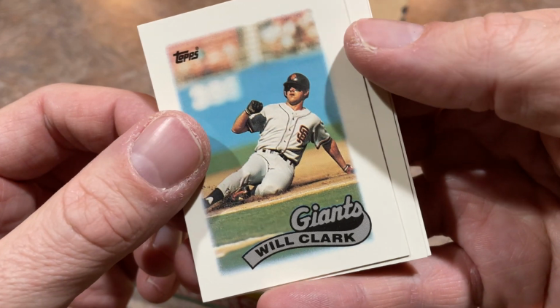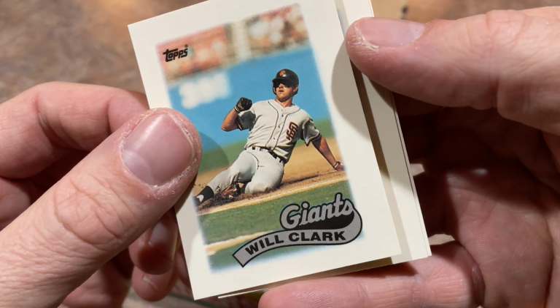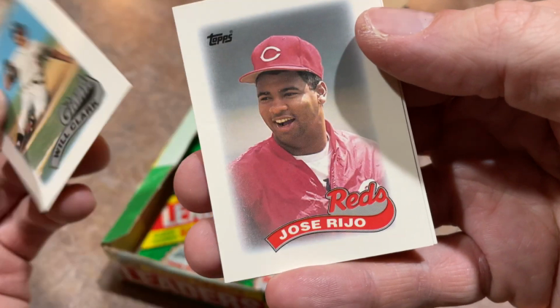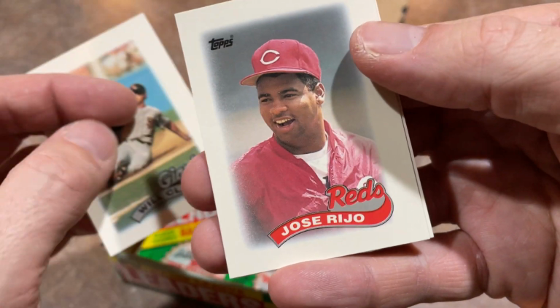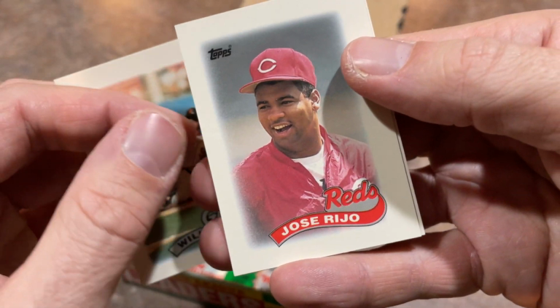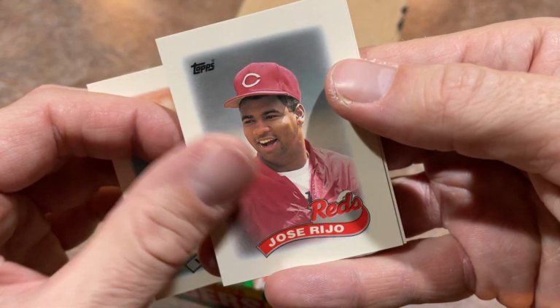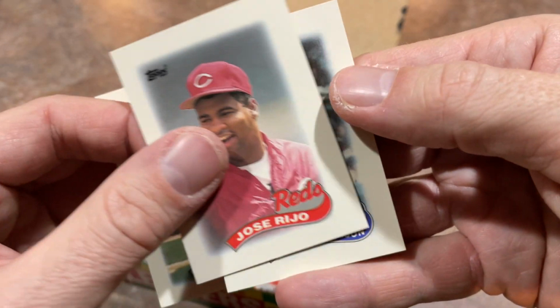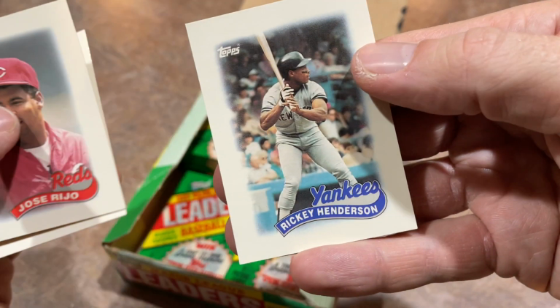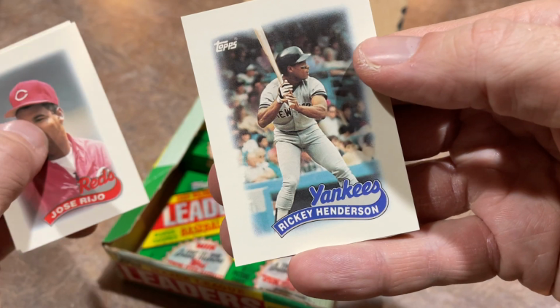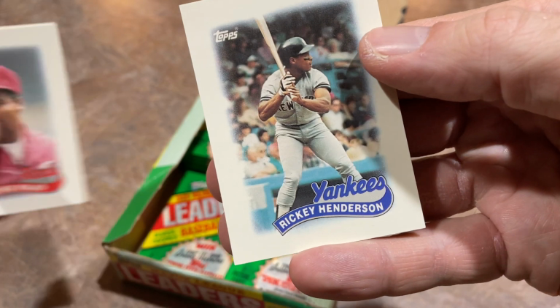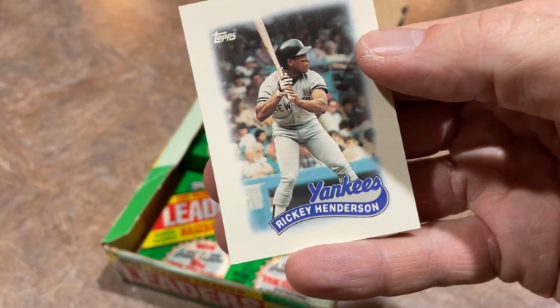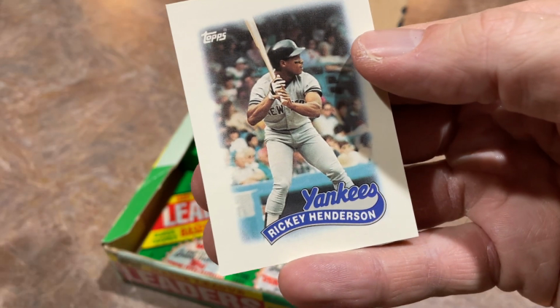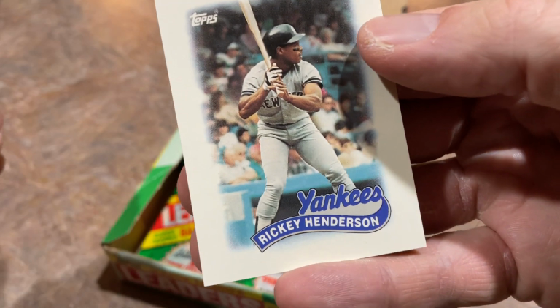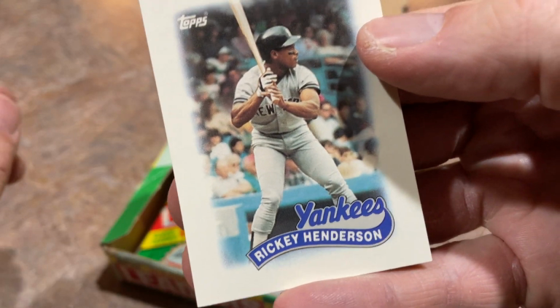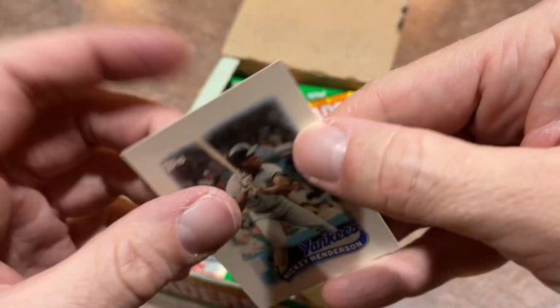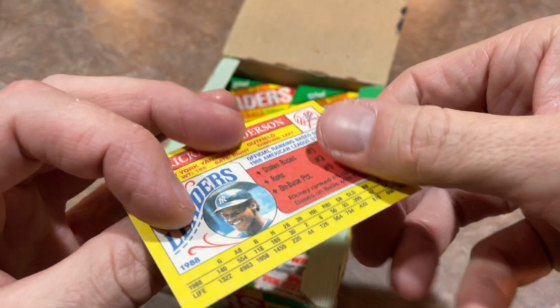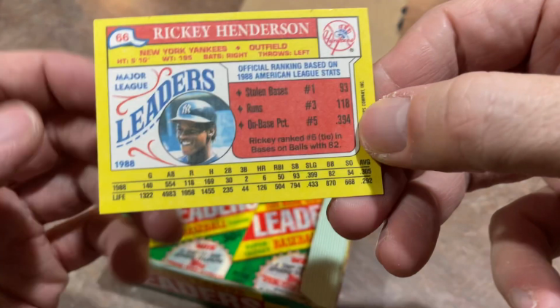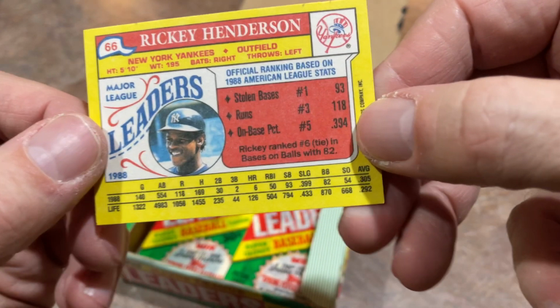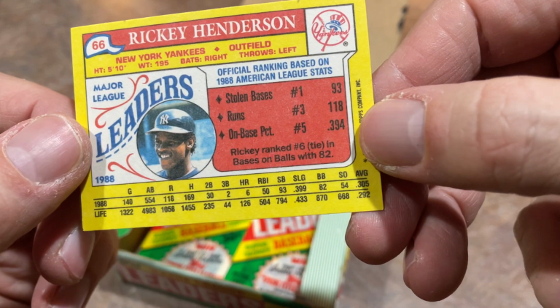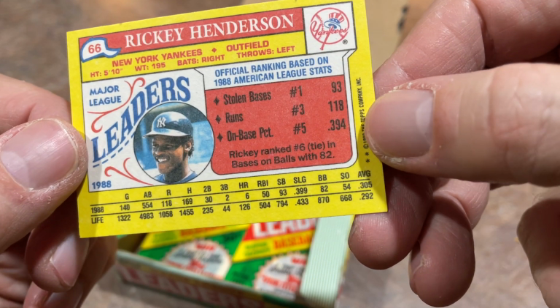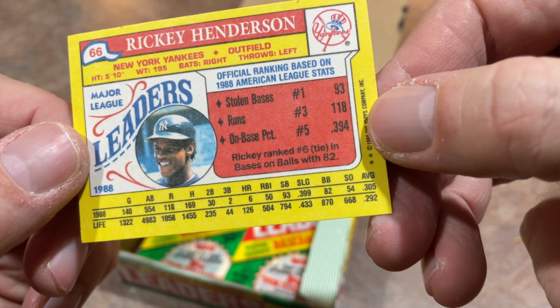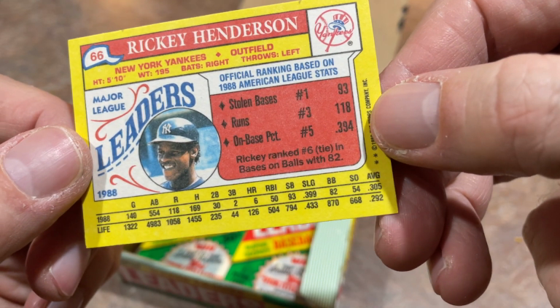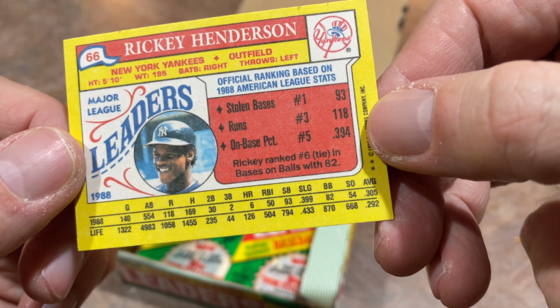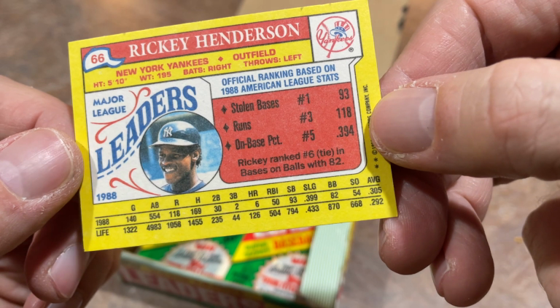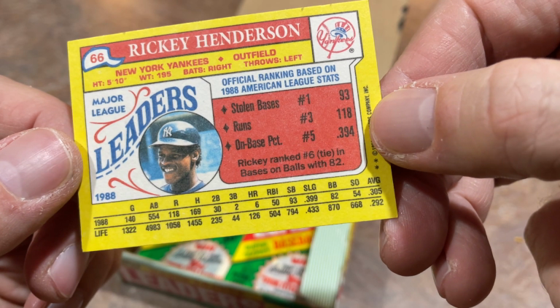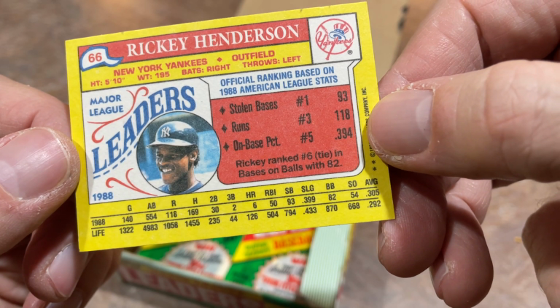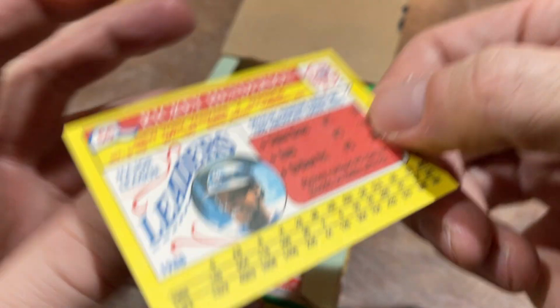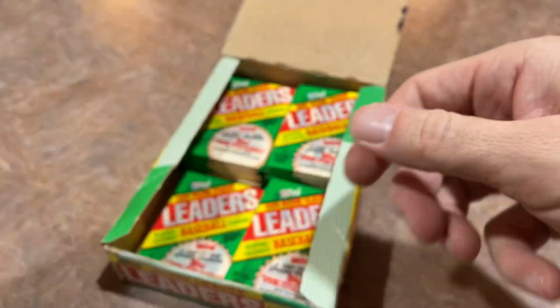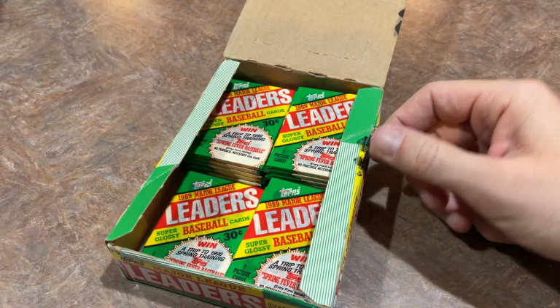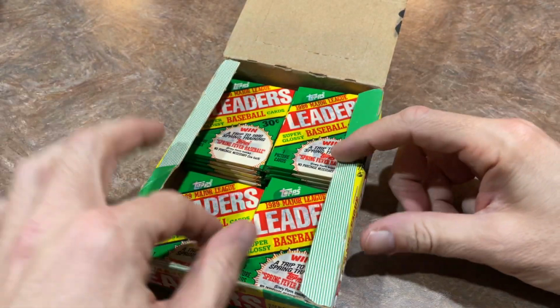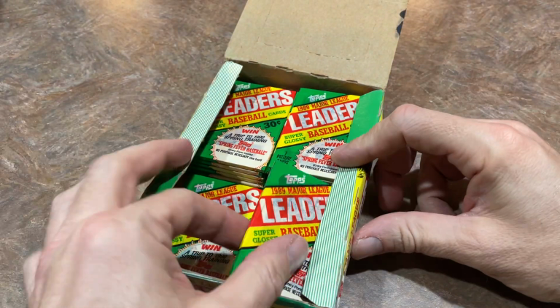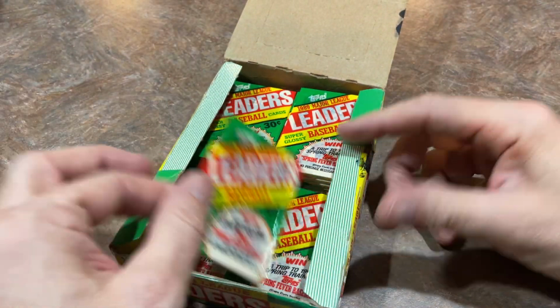There's Will Clark. Jose Rijo. And a nice Rickey Henderson — Rickey Henderson, one of the all-time greats. There's no doubt about it, Rickey Henderson was an awesome, awesome player.